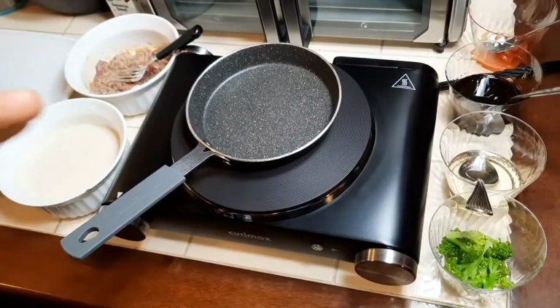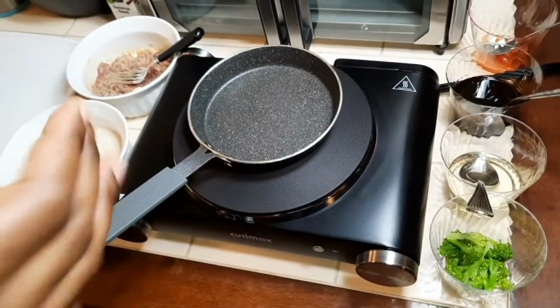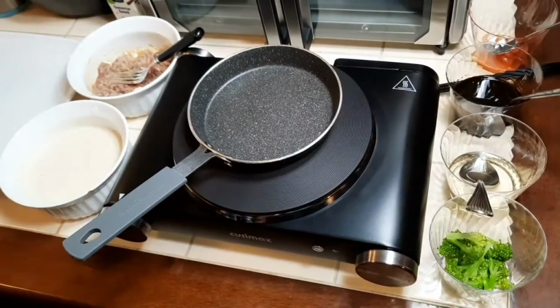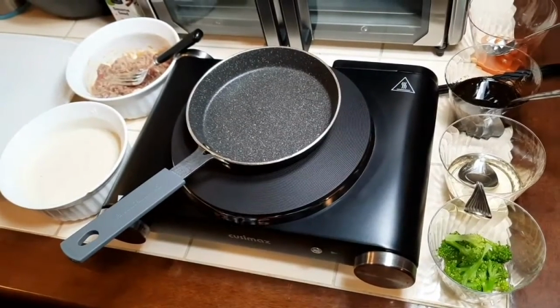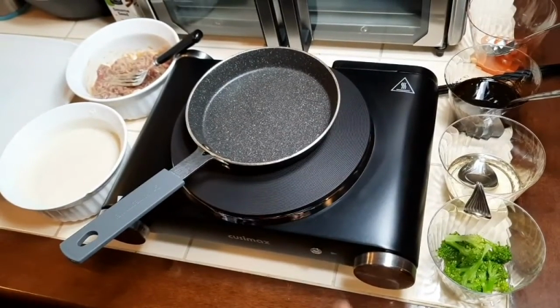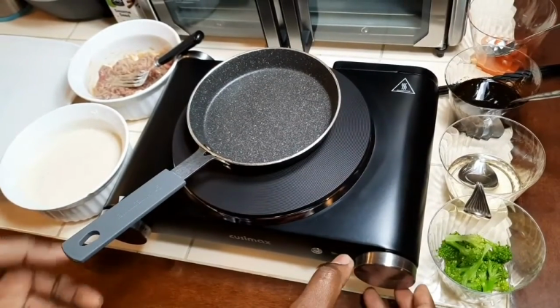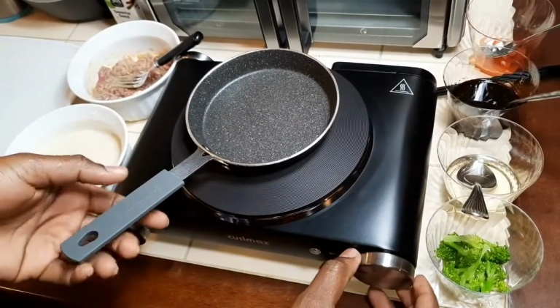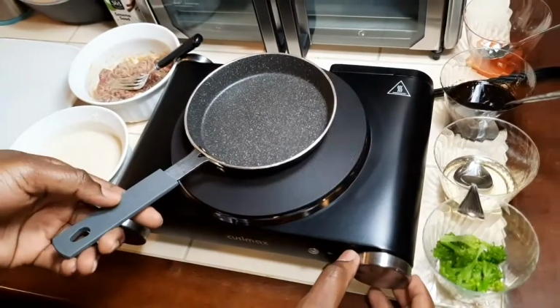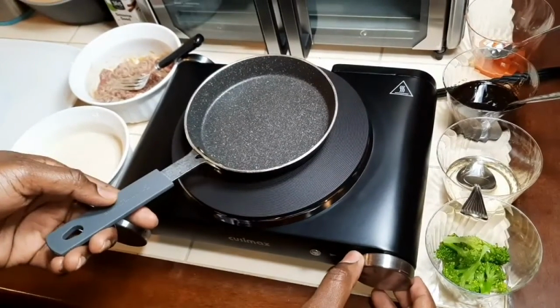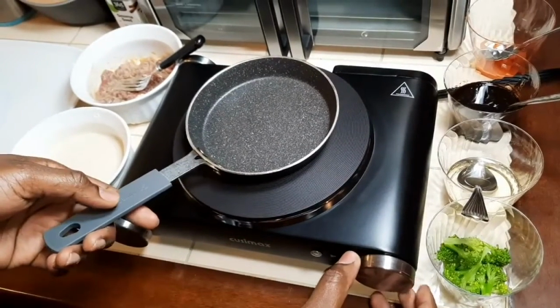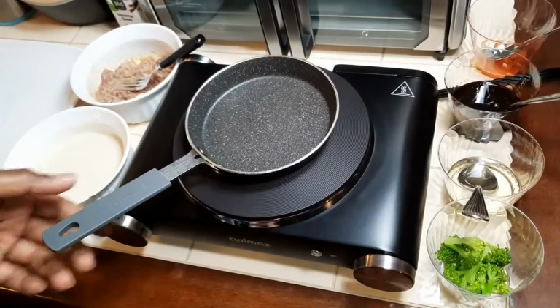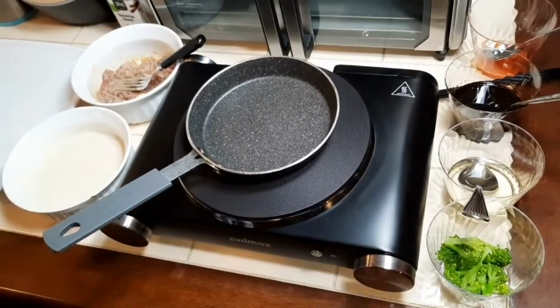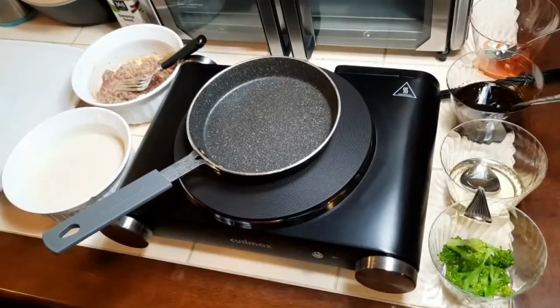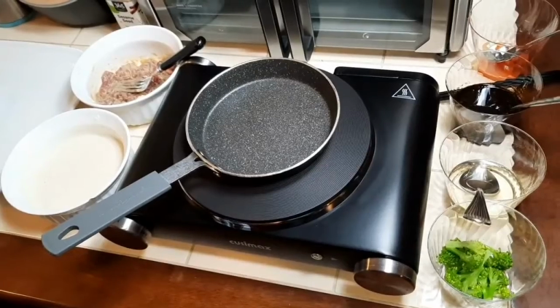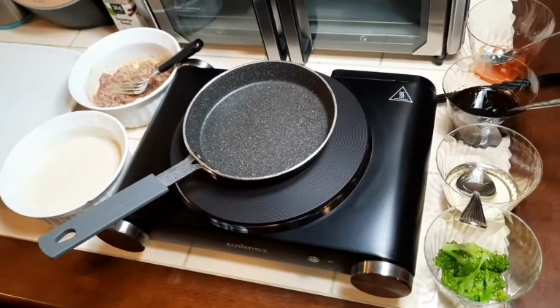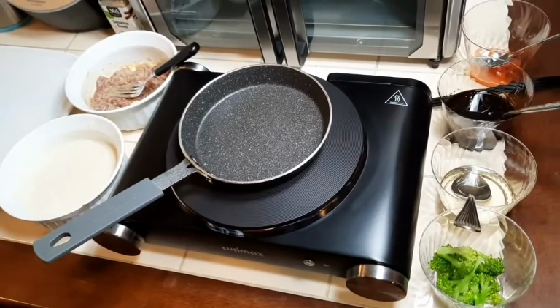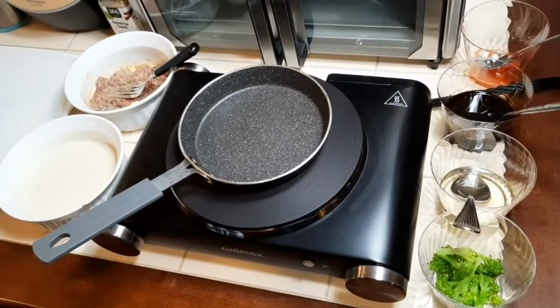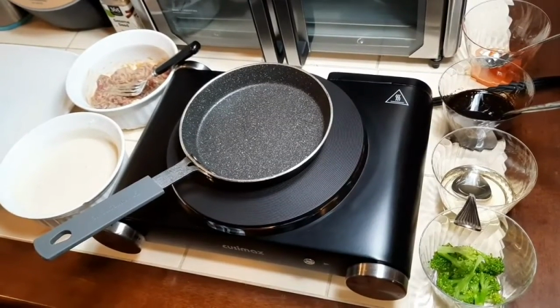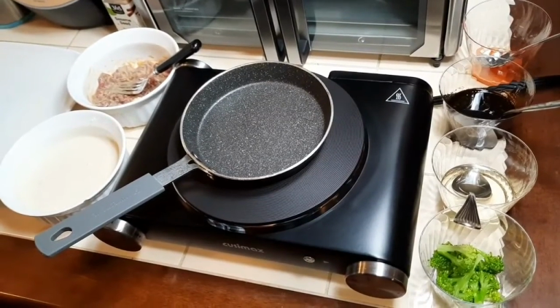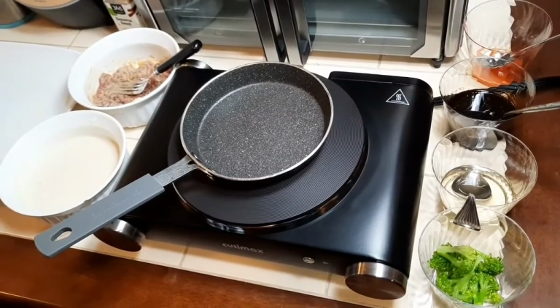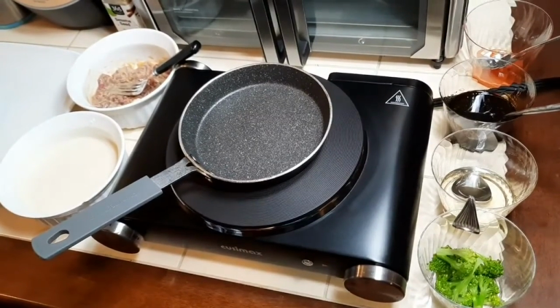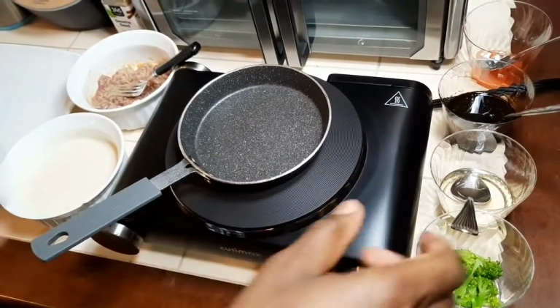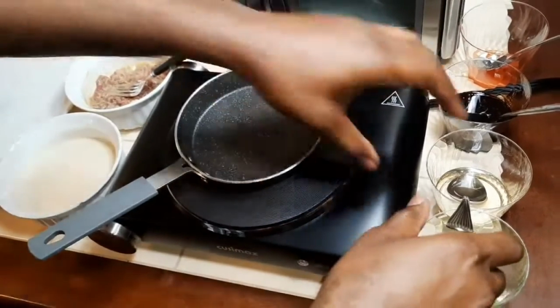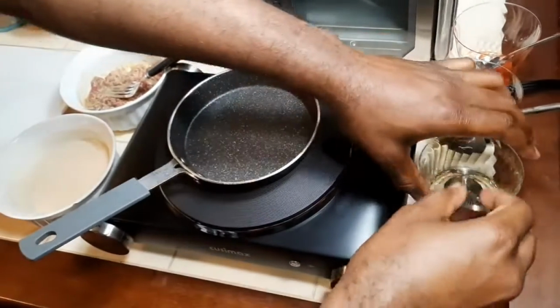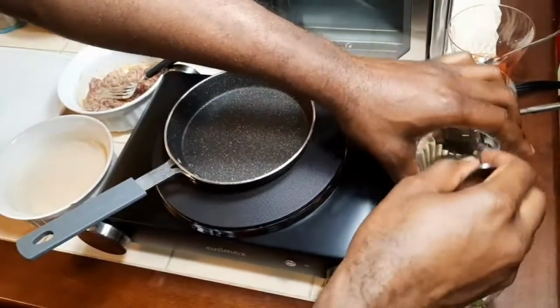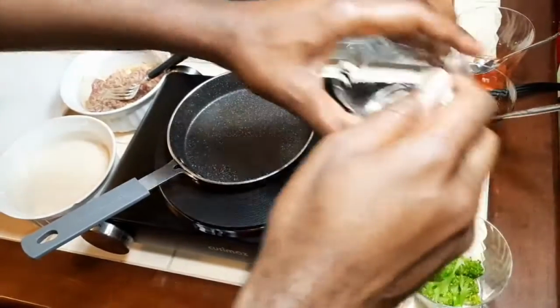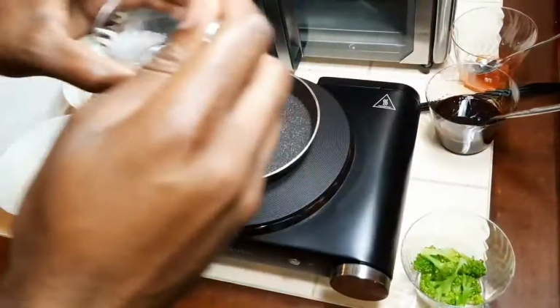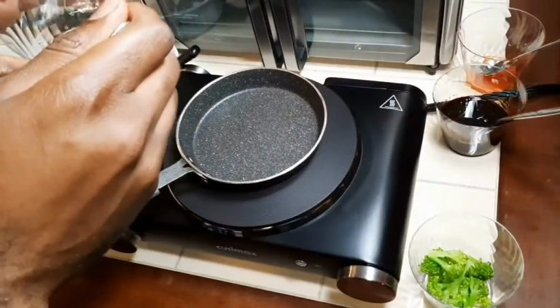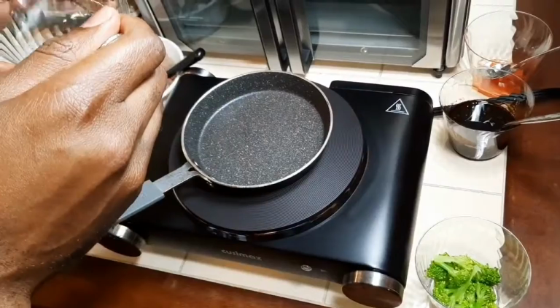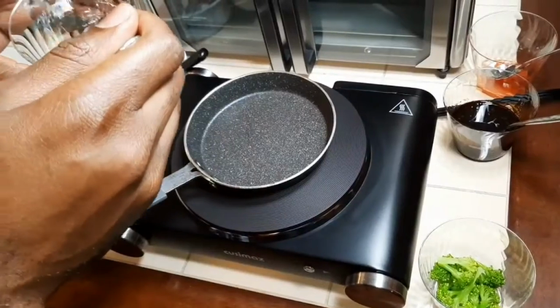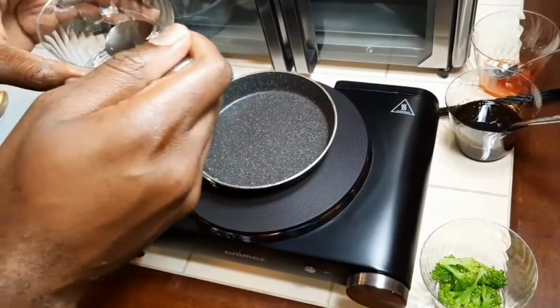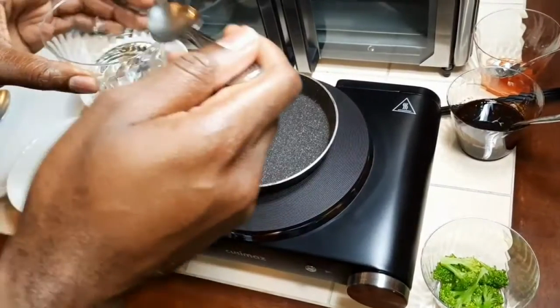So check this out — I was sleeping and I had a little dream that I was making beef and broccoli pancake for breakfast. So I get up and said I'm gonna try it out and see how it comes out.